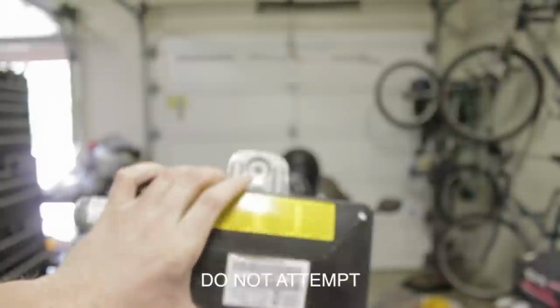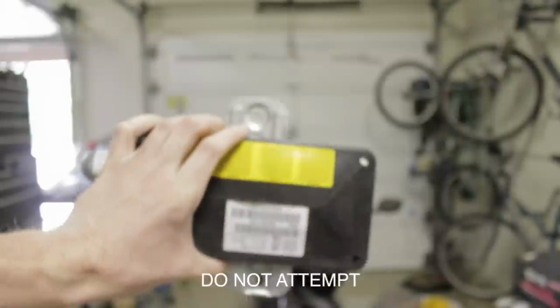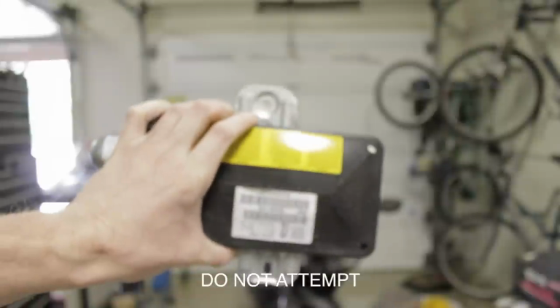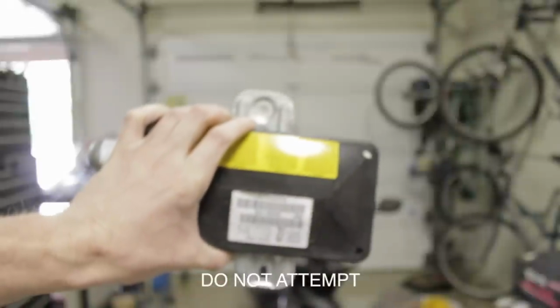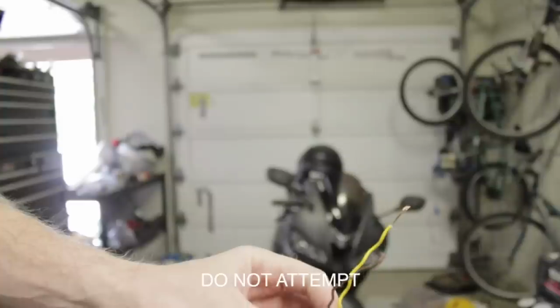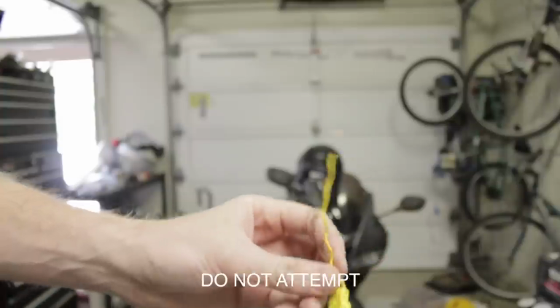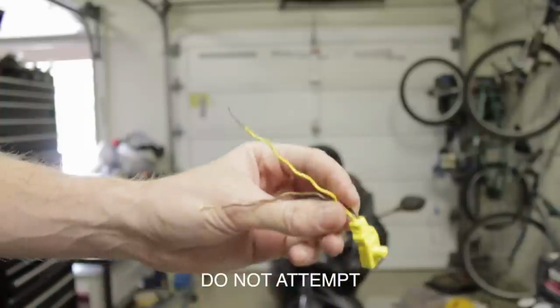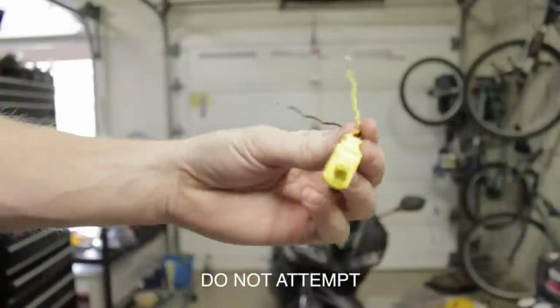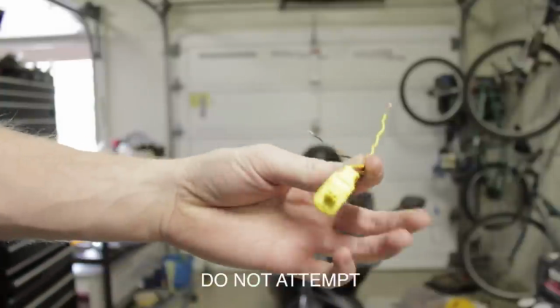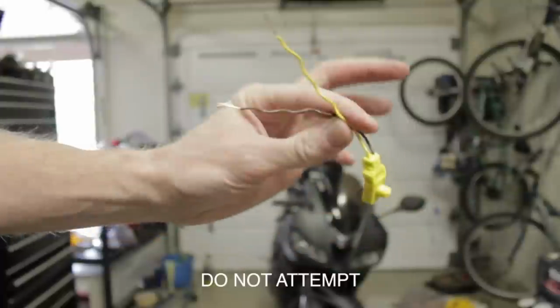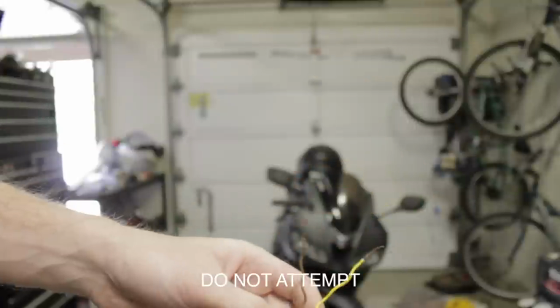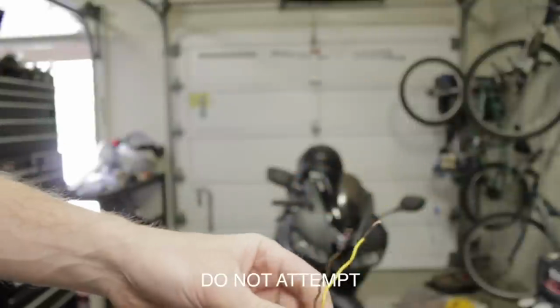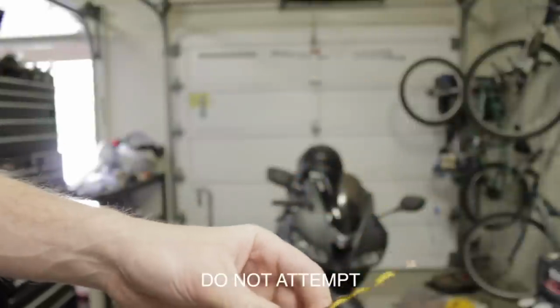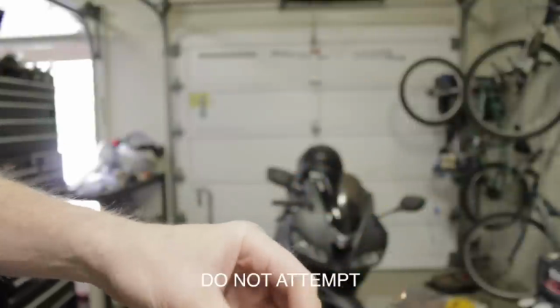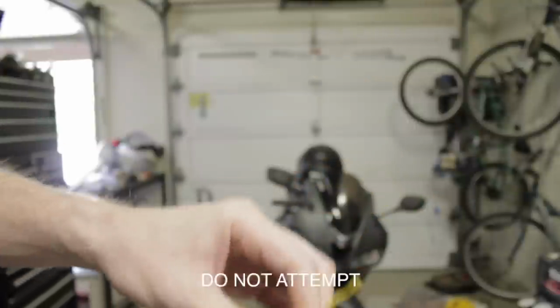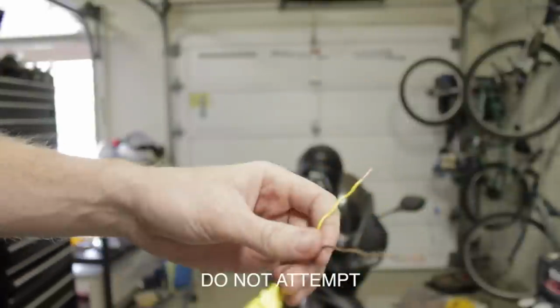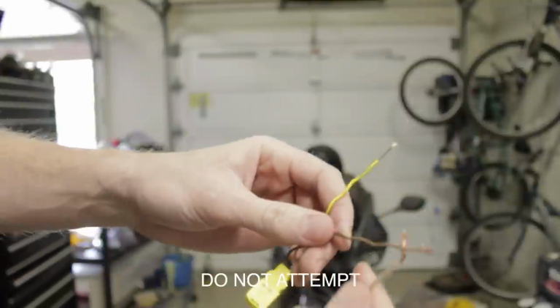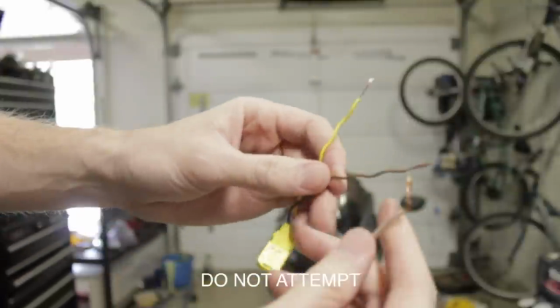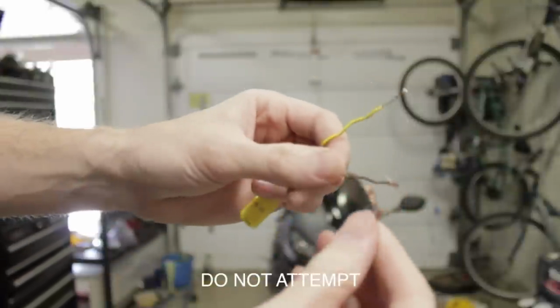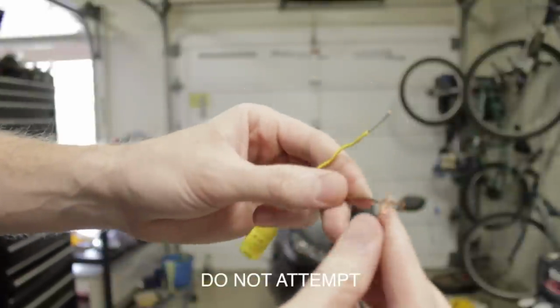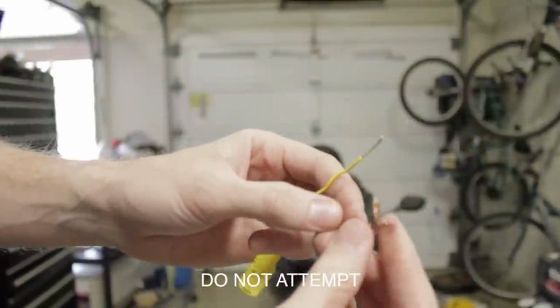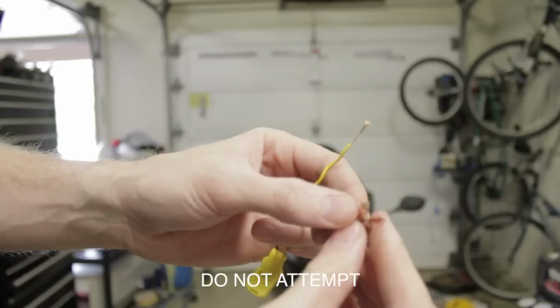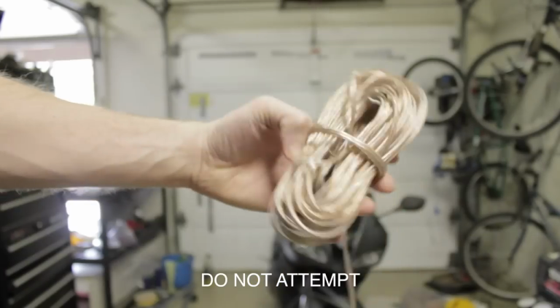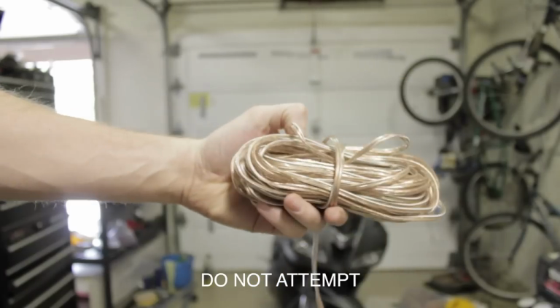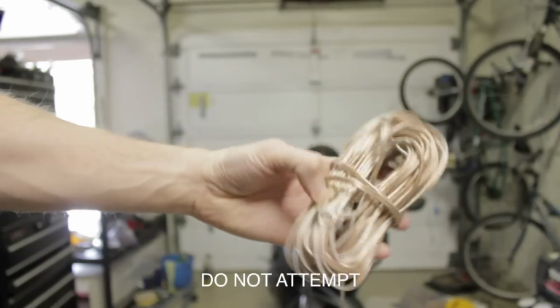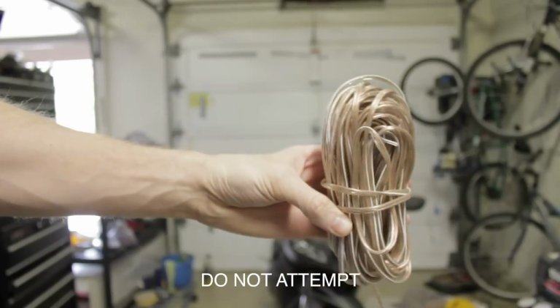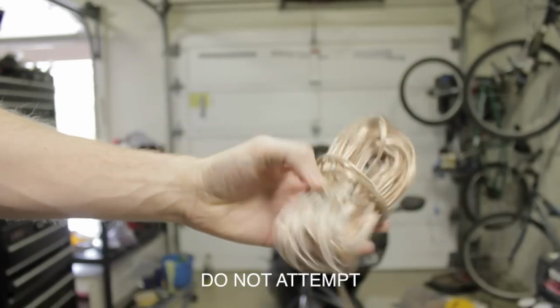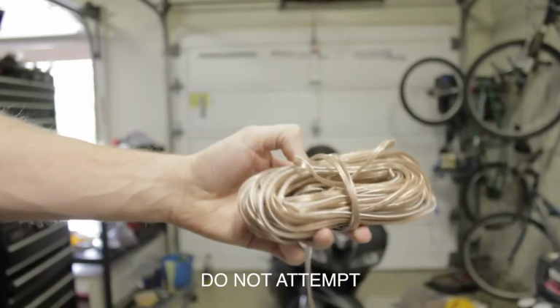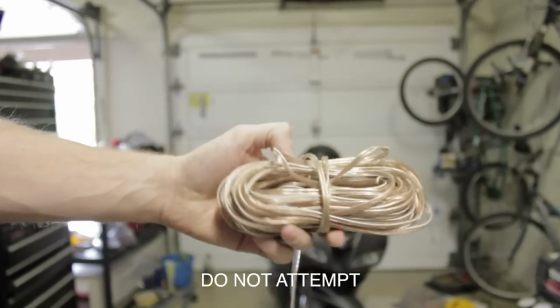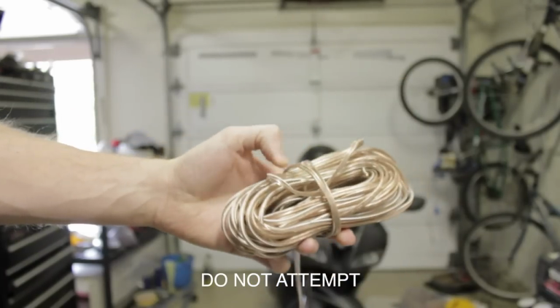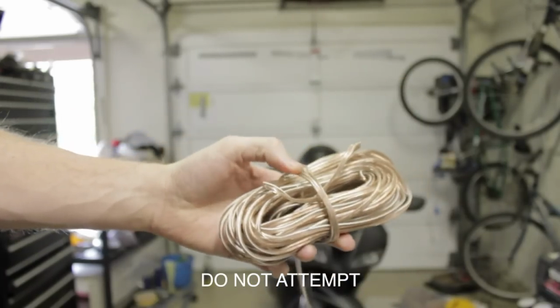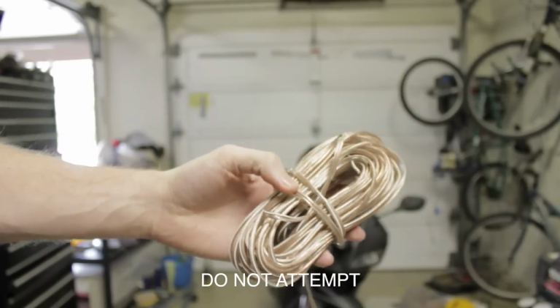This is a side impact airbag. The first step here is to remove the connector — you do not want the airbag to blow up in your hand. Then you strip it and attach your speaker wires. We have about 50 feet of cable so we can put this thing wherever we want.